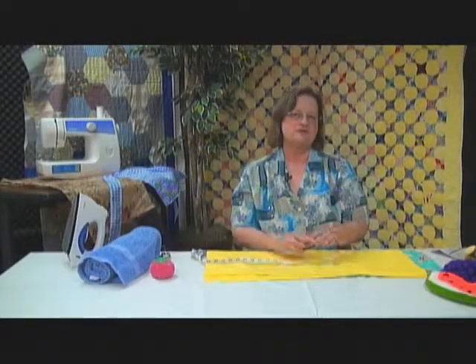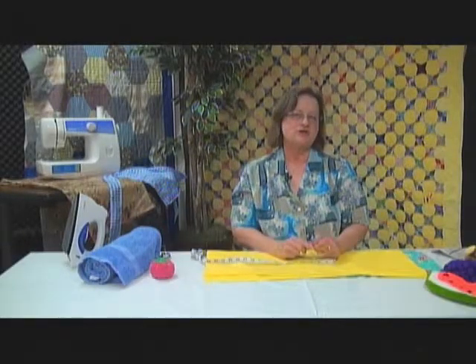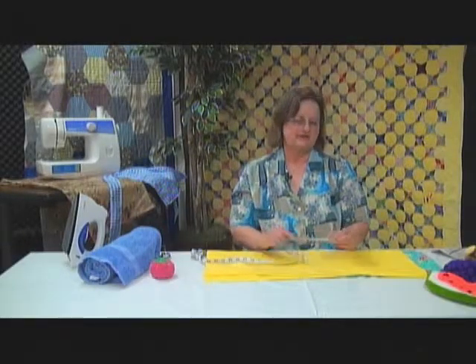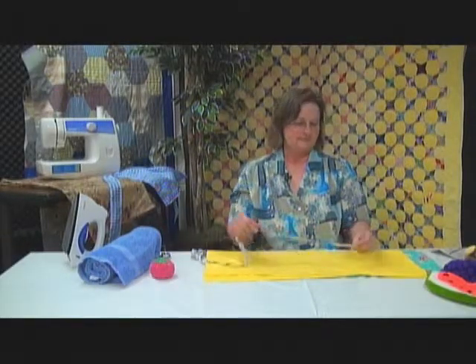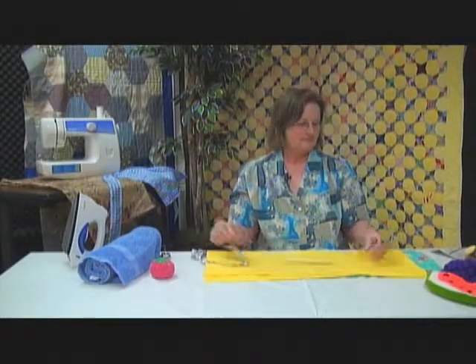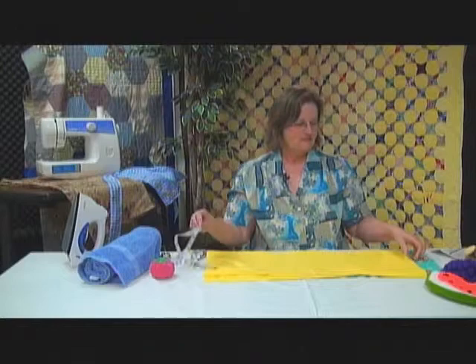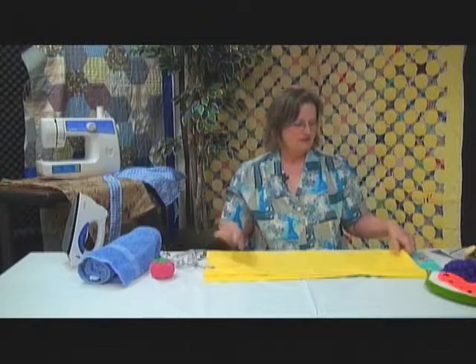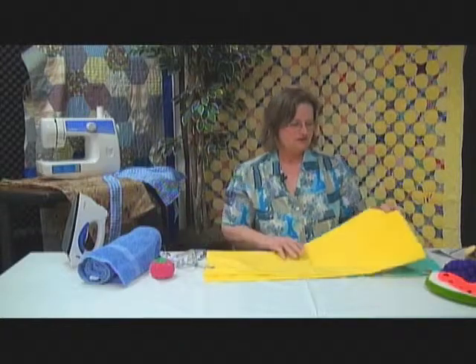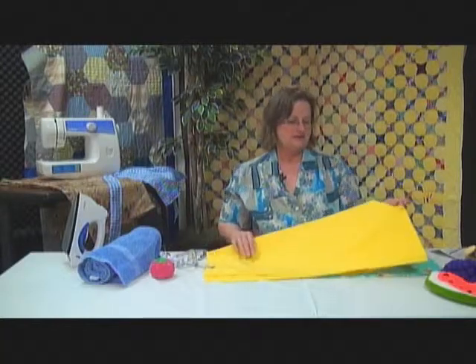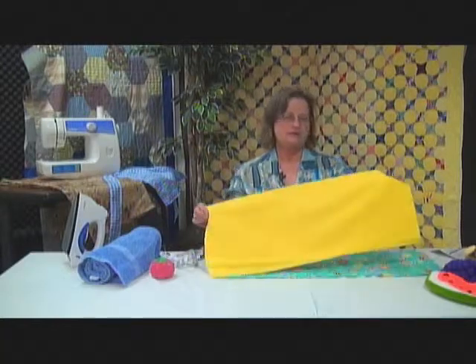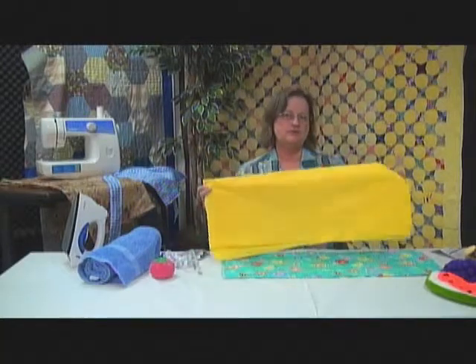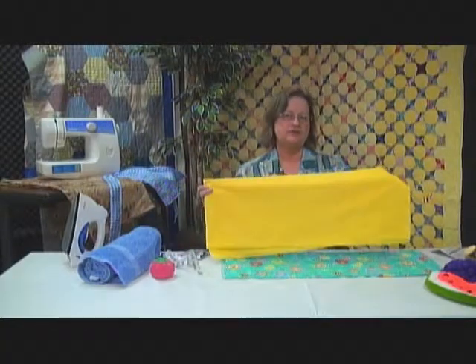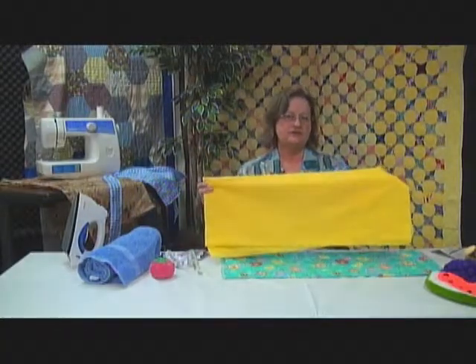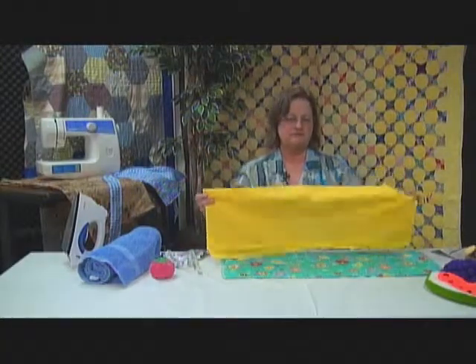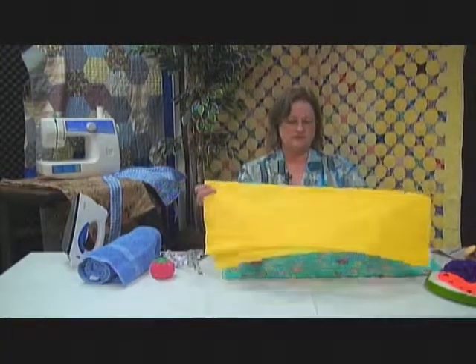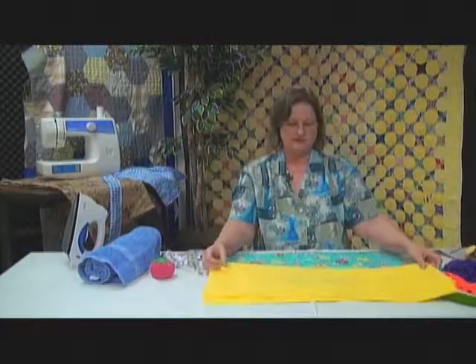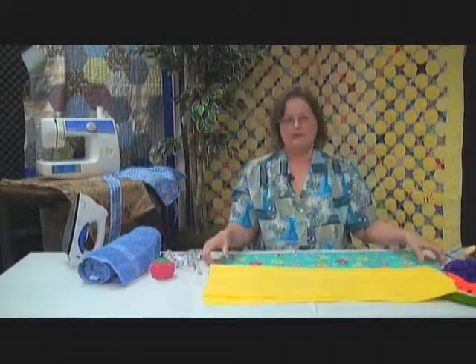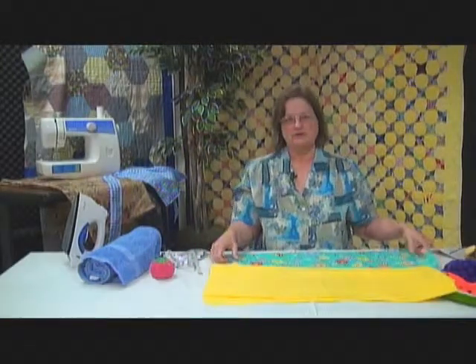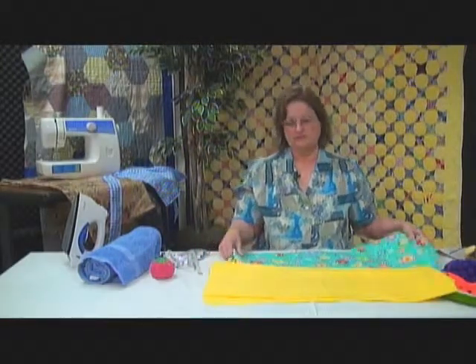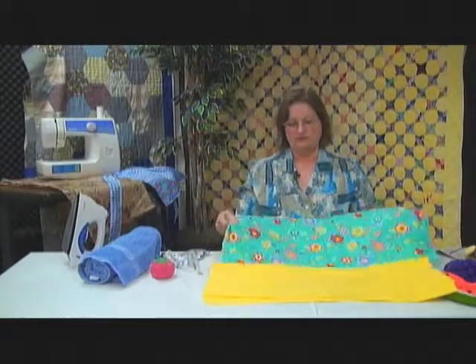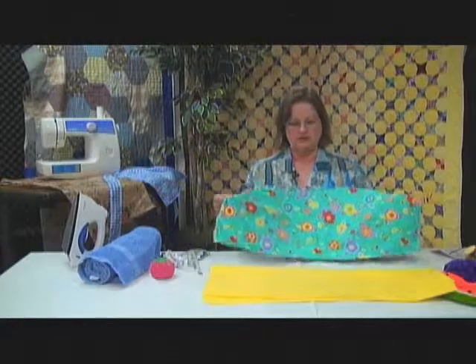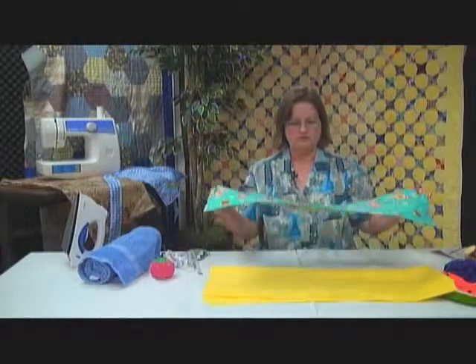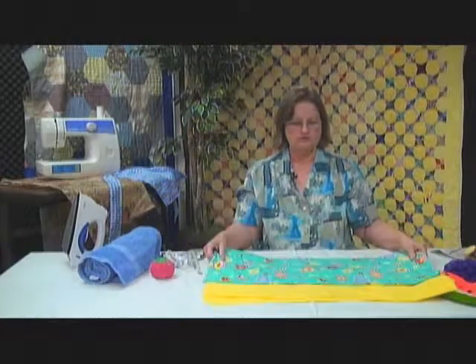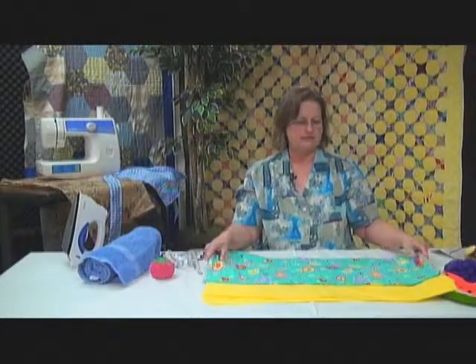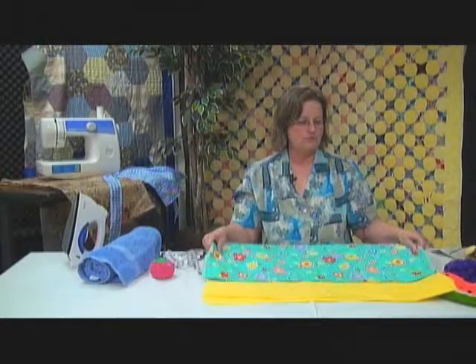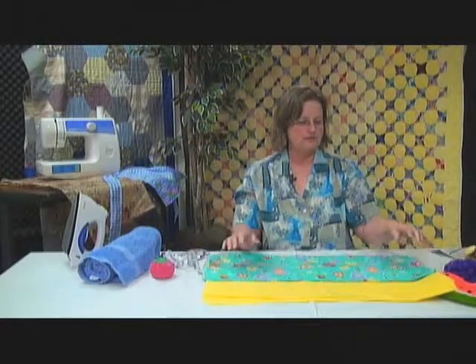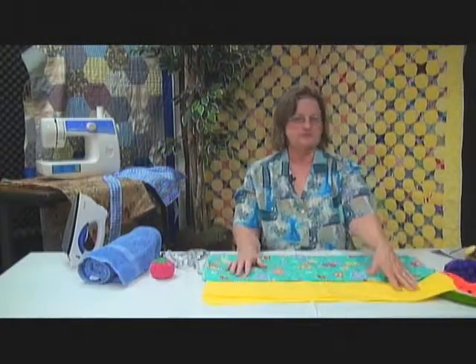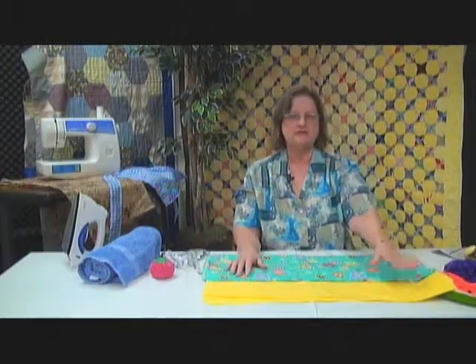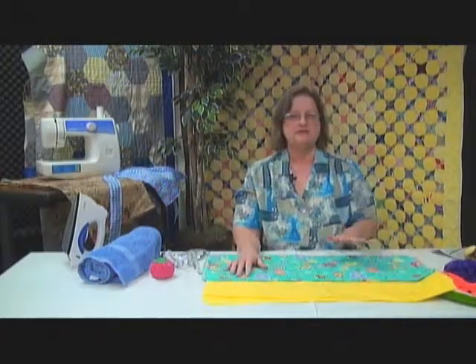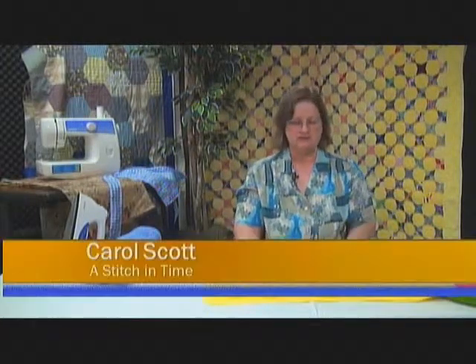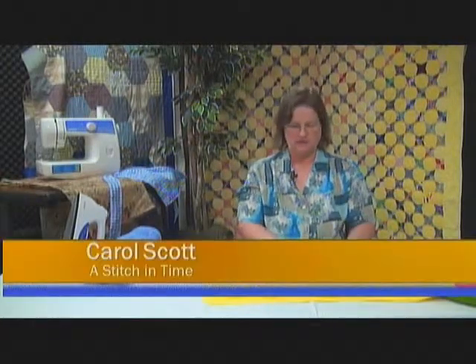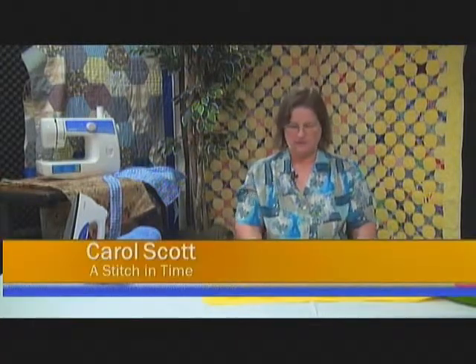The first thing you'll need is three quarters of a yard of two different color fabrics. I chose two that were the same weight — one is for the lining and one is for the top part.